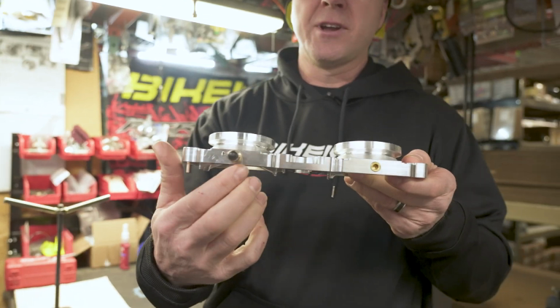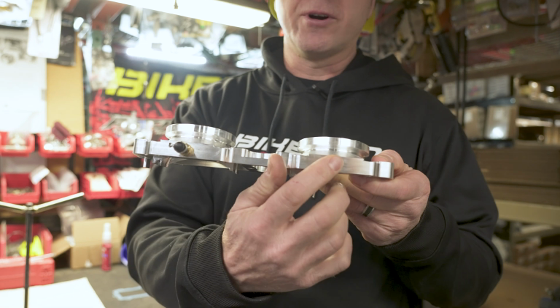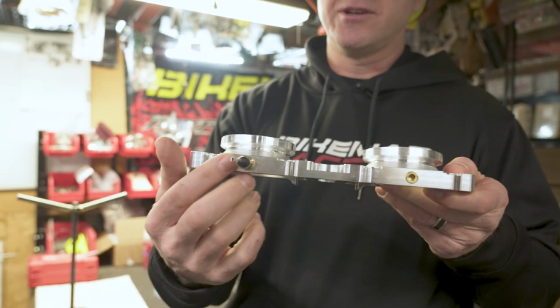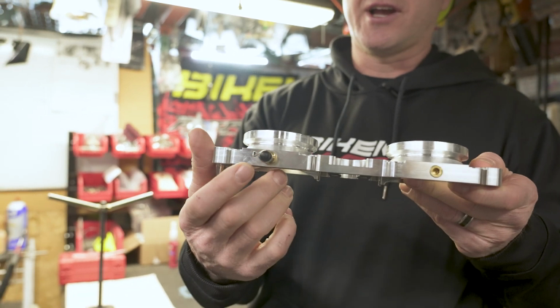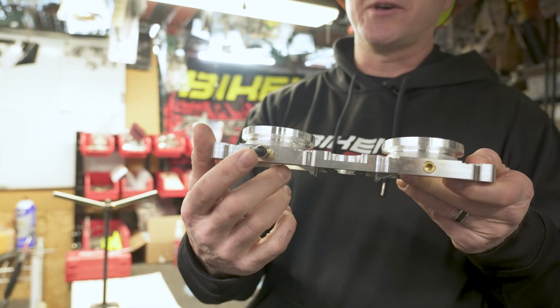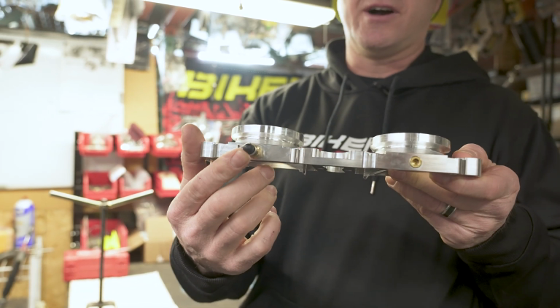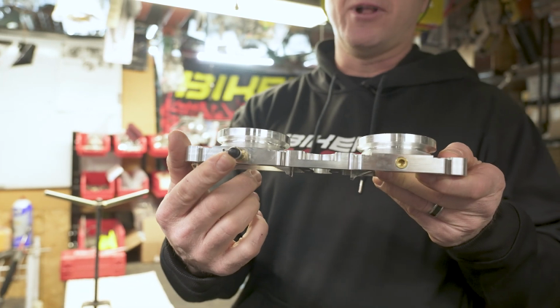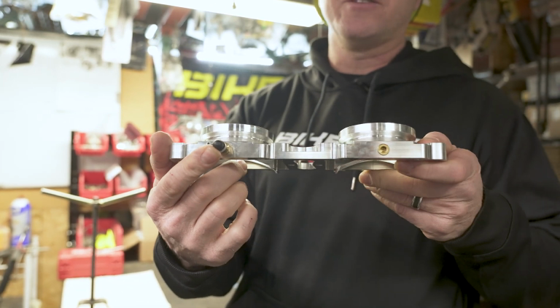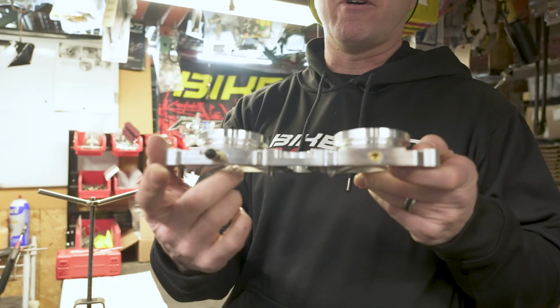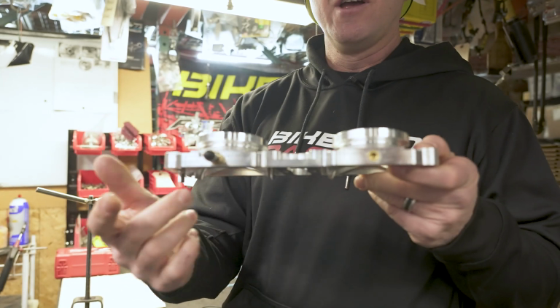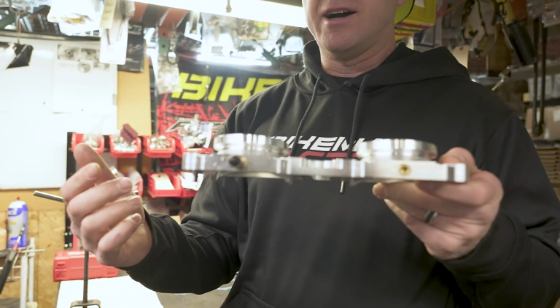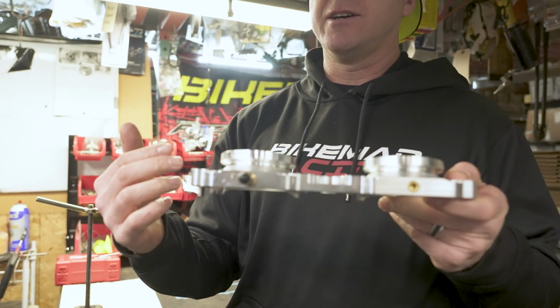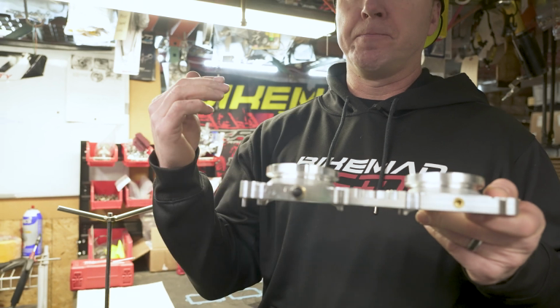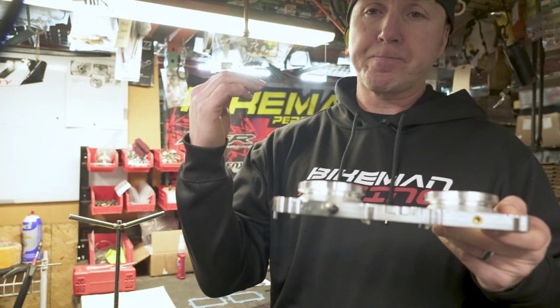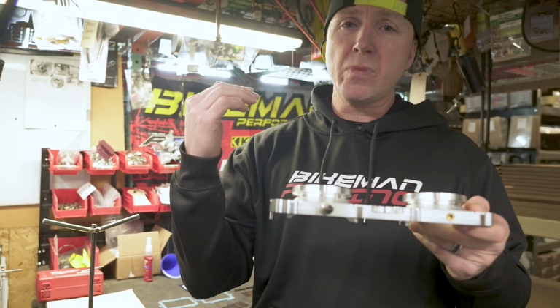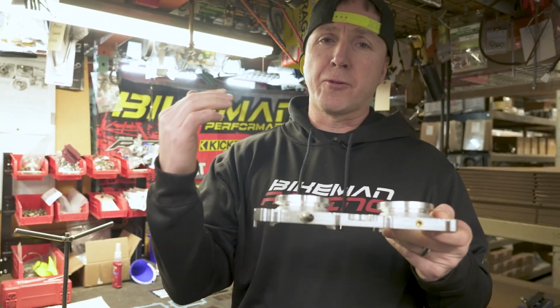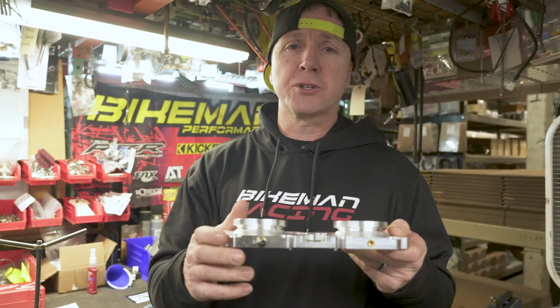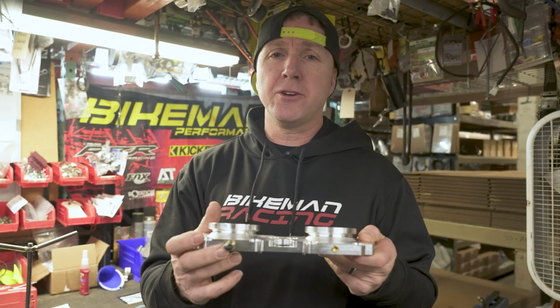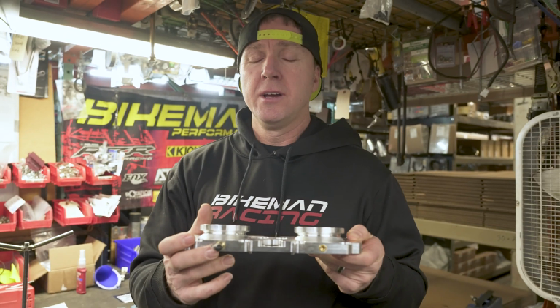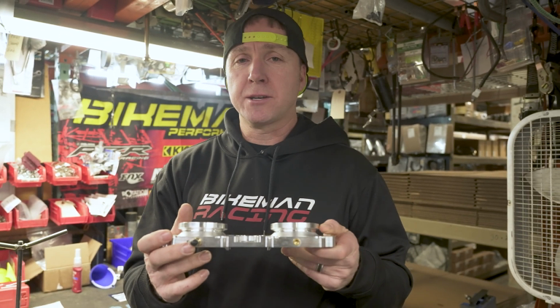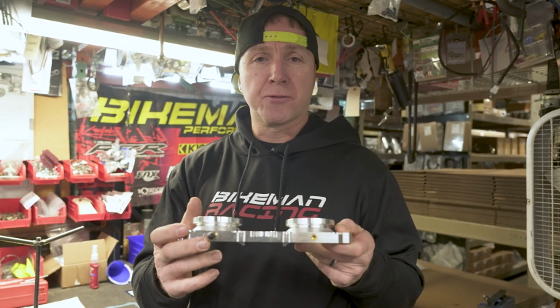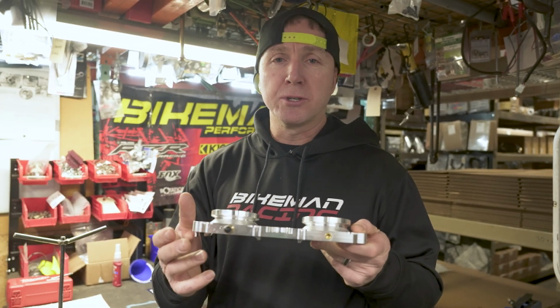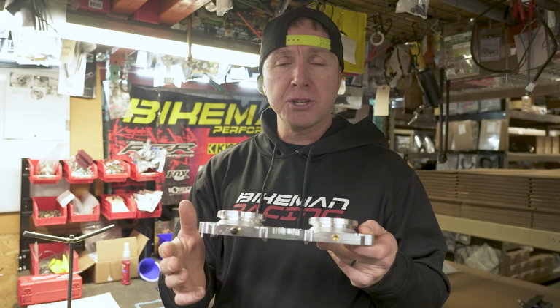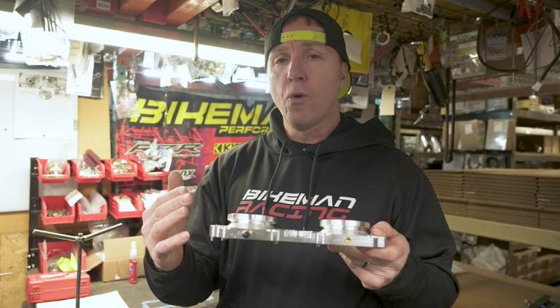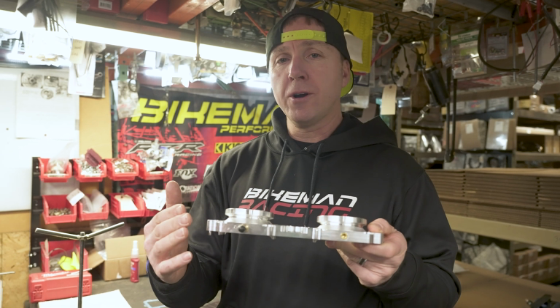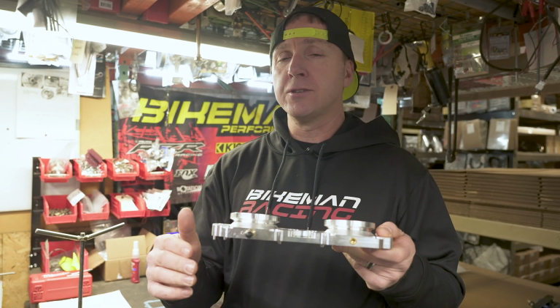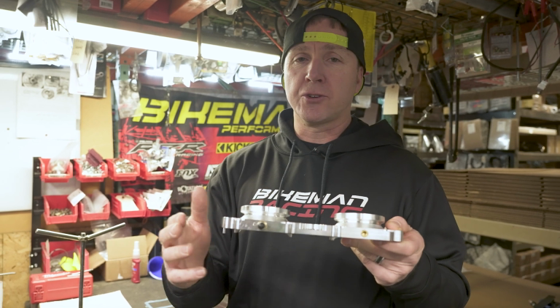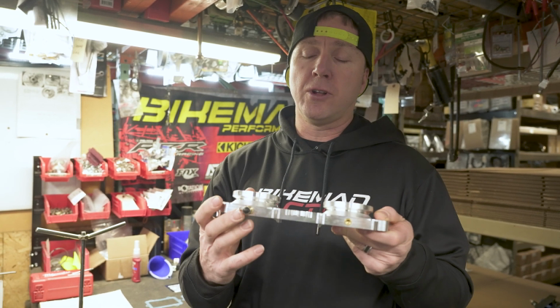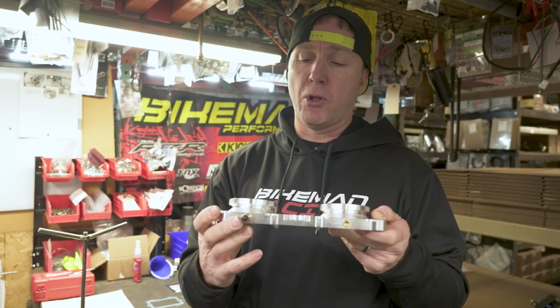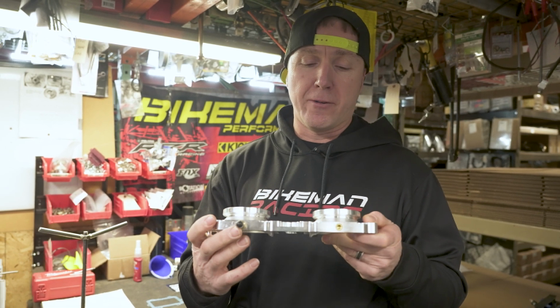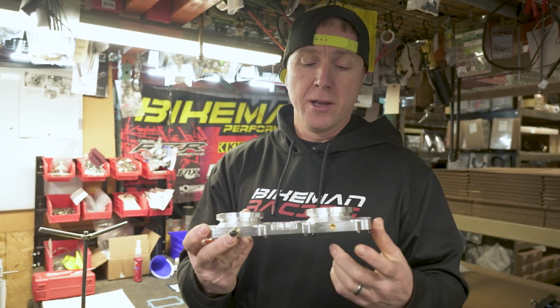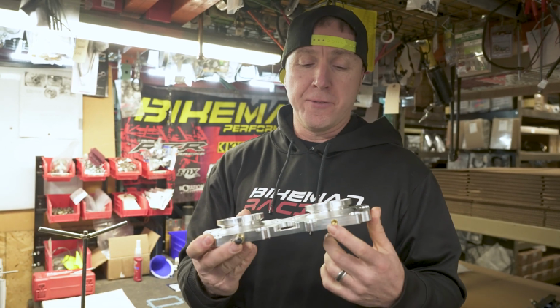On the bottom of the reed block you're going to see different ports. It comes with a nipple on there that you can run for boost or vacuum. This can be used for a boost gauge or you can use it to control a blow-off valve.